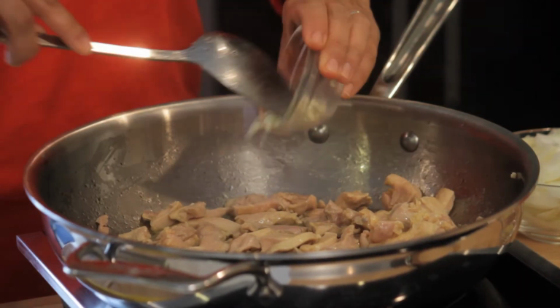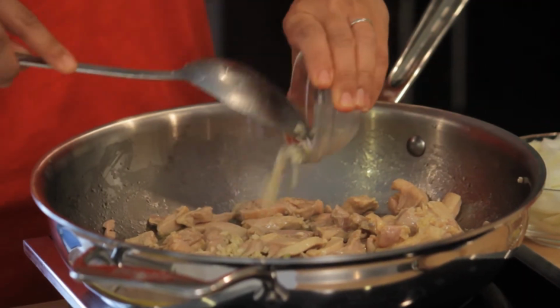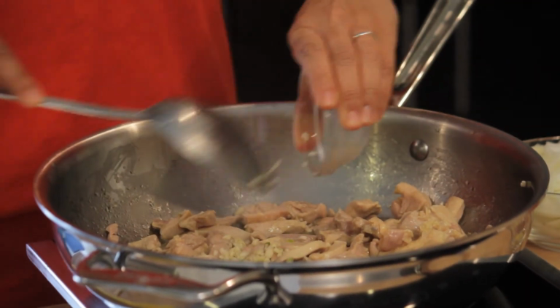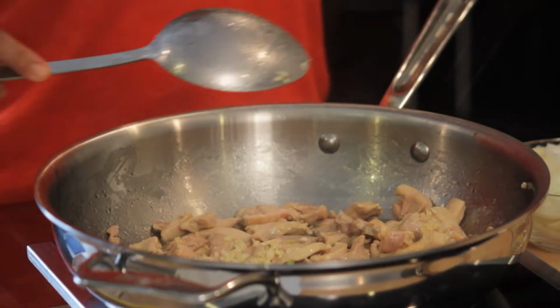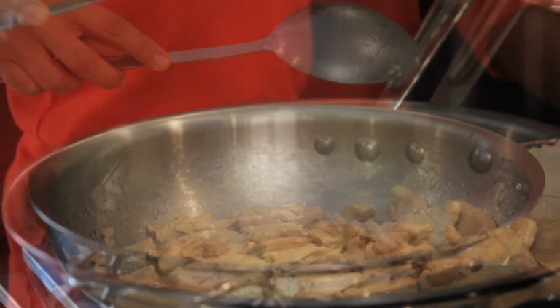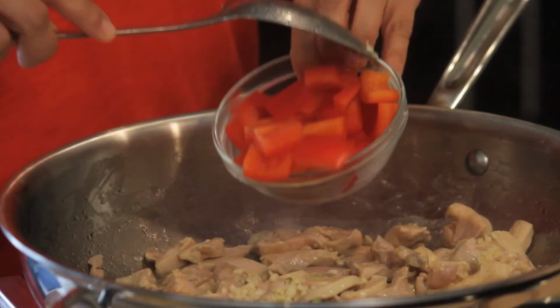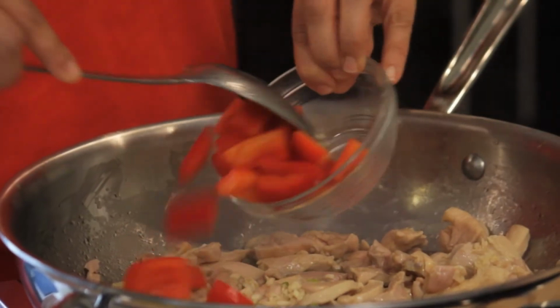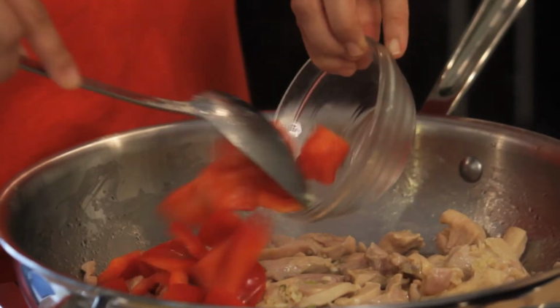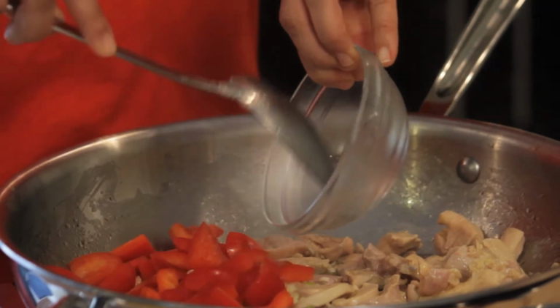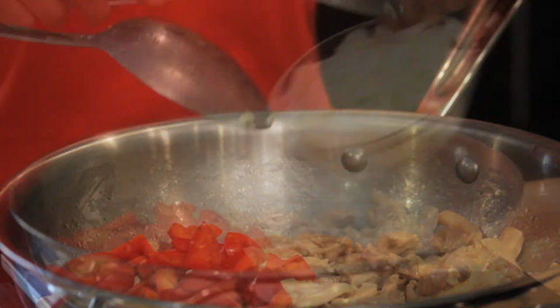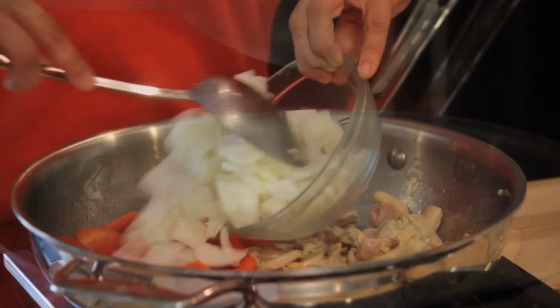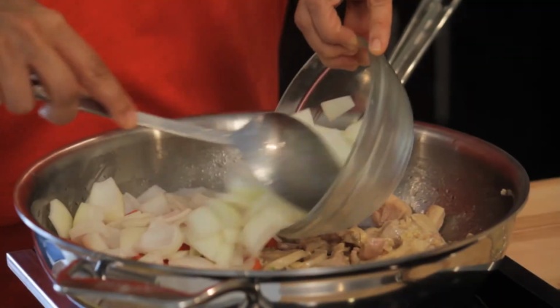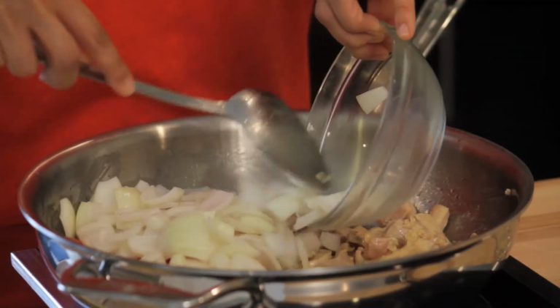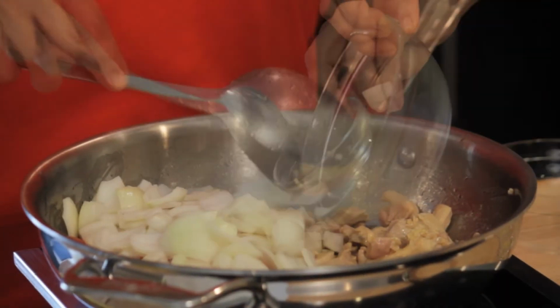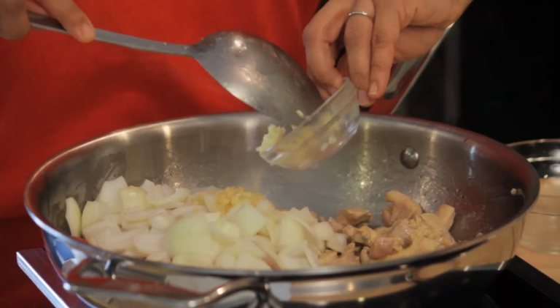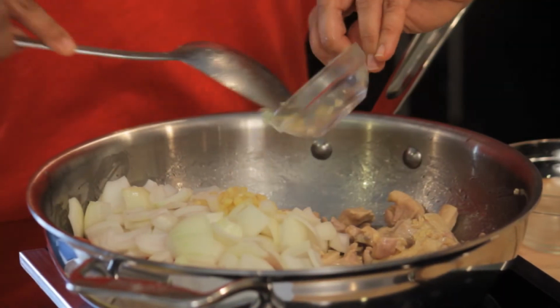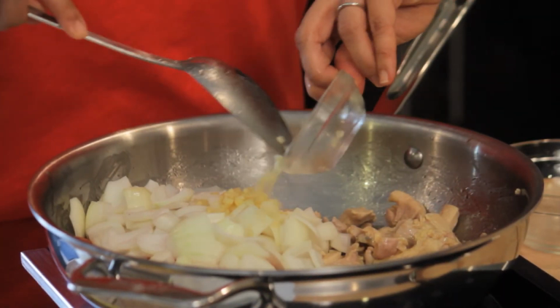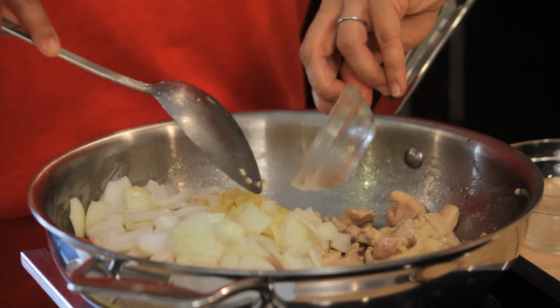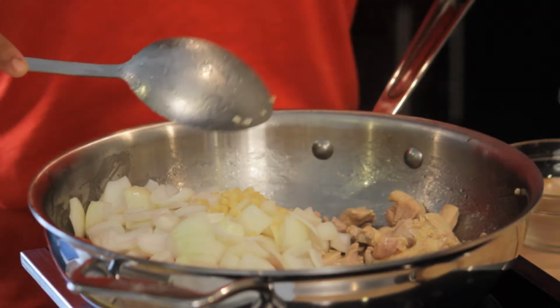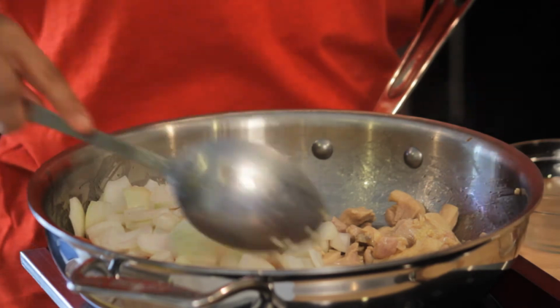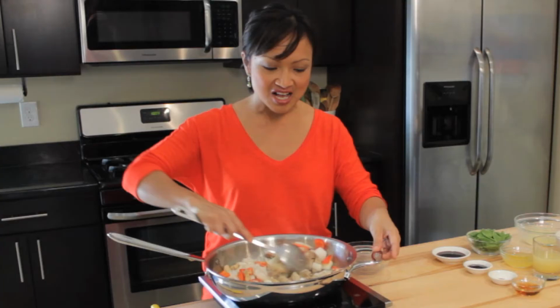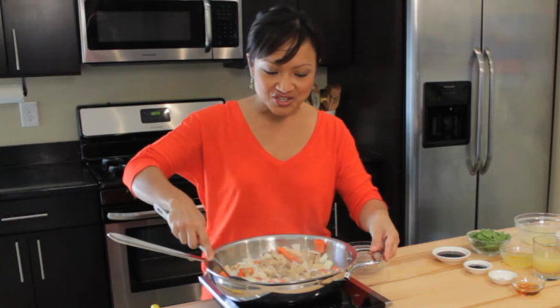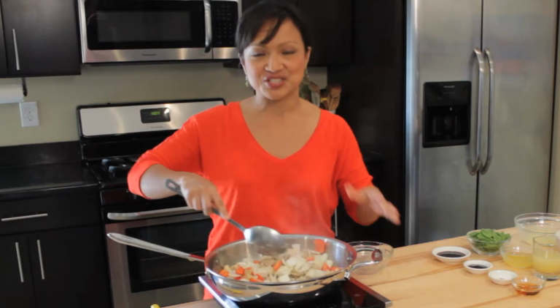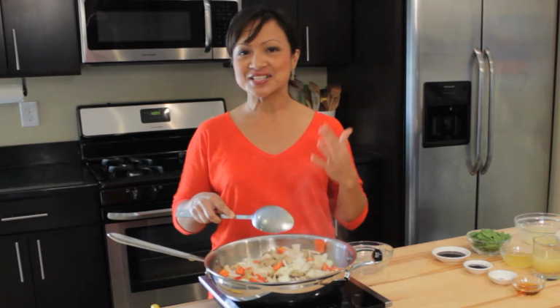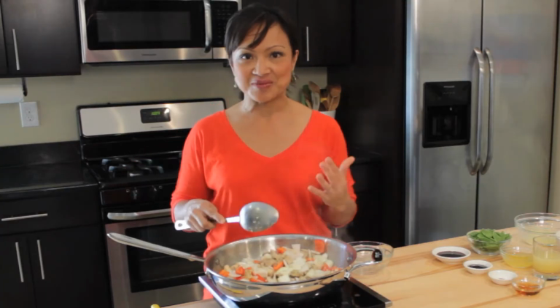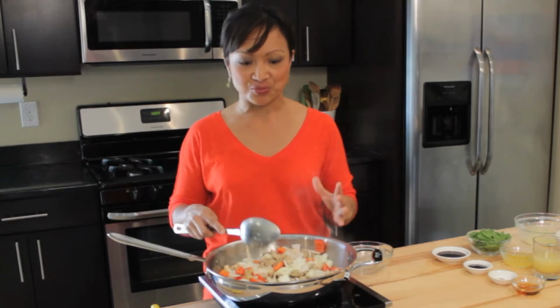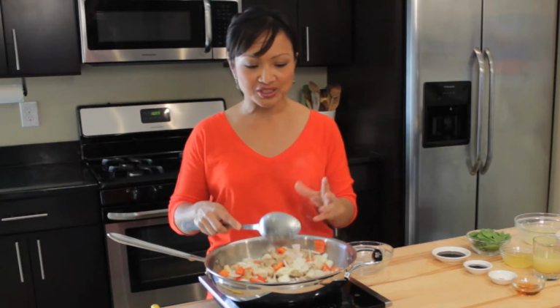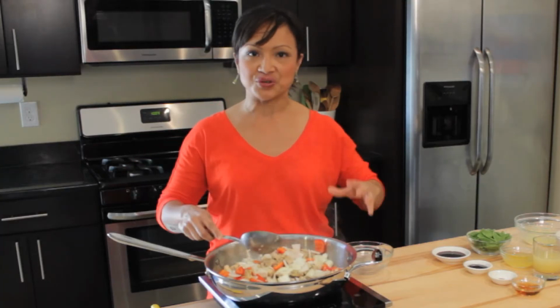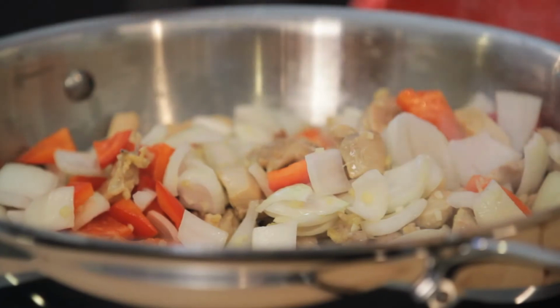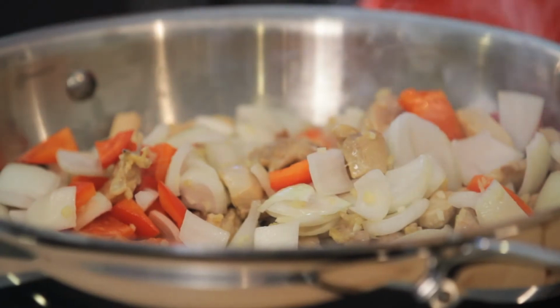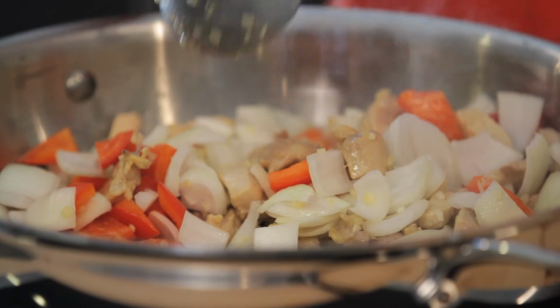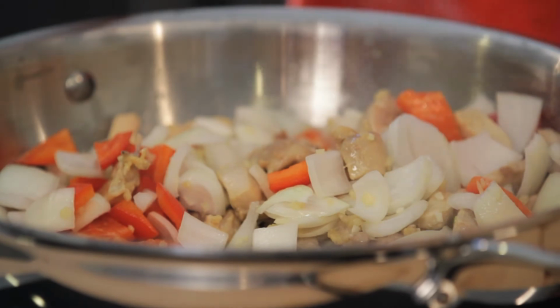Next, add two cloves of garlic, one medium red bell pepper diced, one medium onion diced, and one tablespoon of fresh ginger minced. I'm going to sauté this for at least three minutes to really infuse all this fragrance and flavor into the dish.